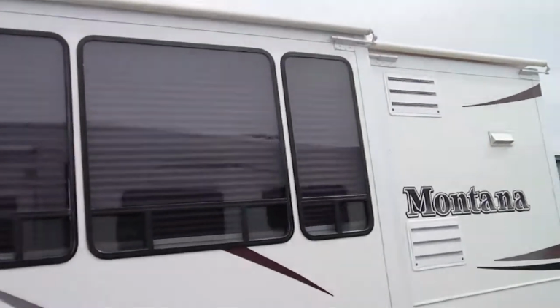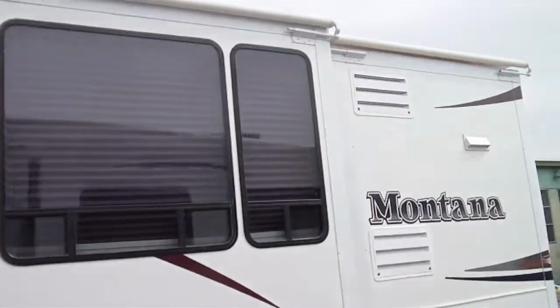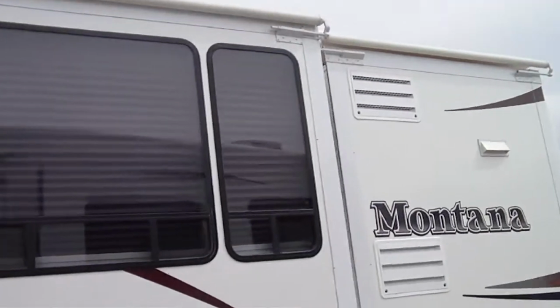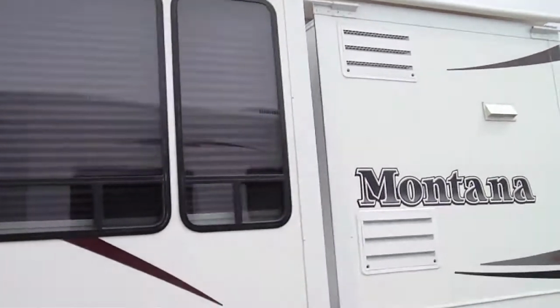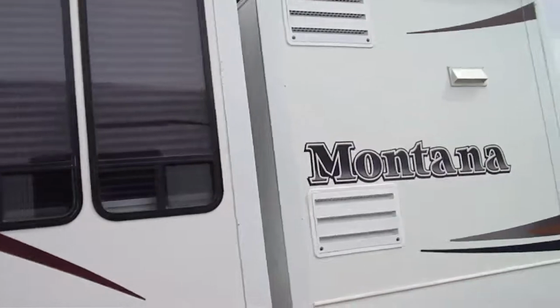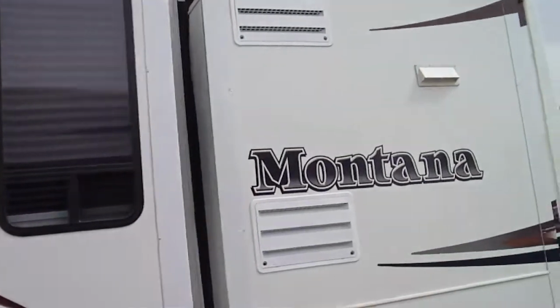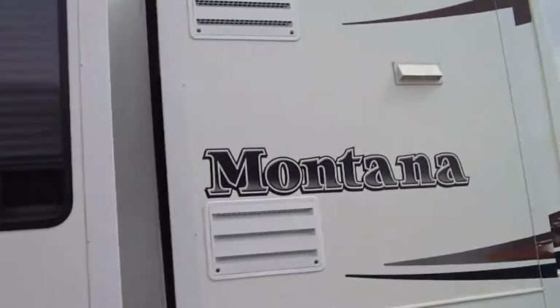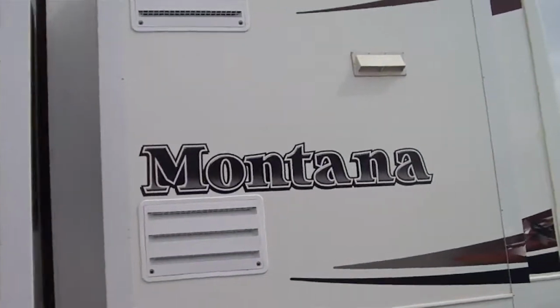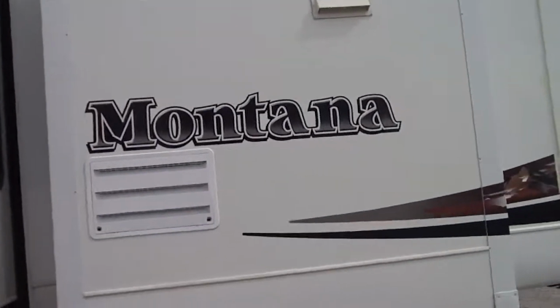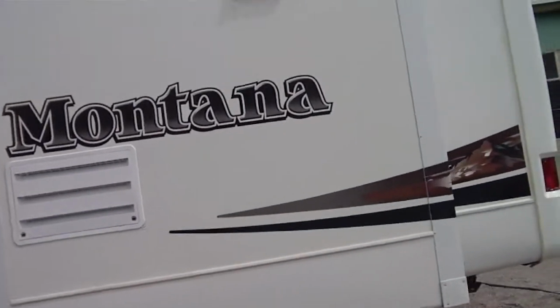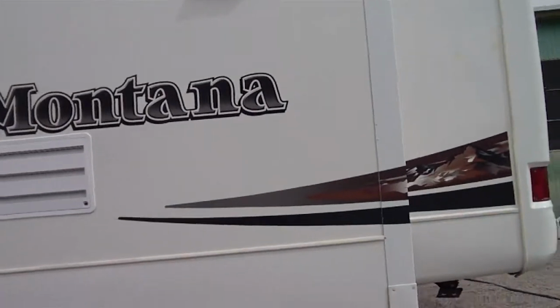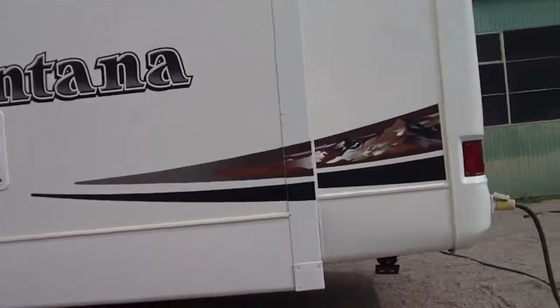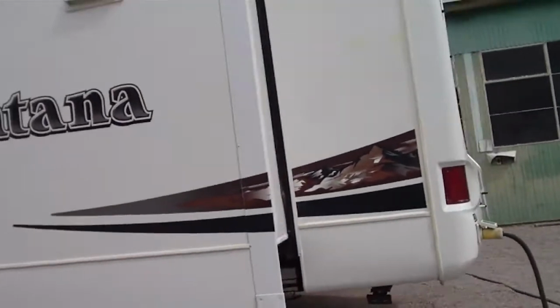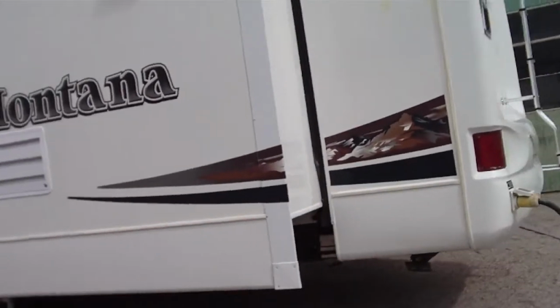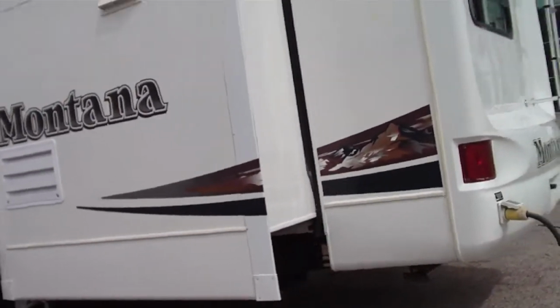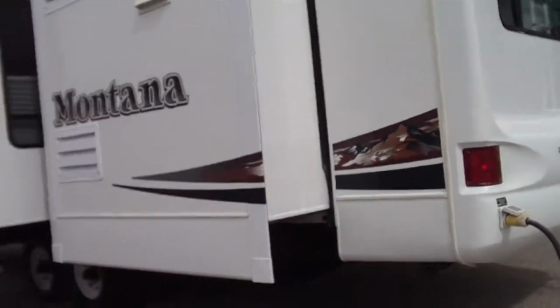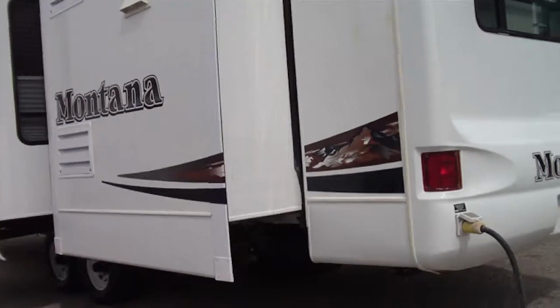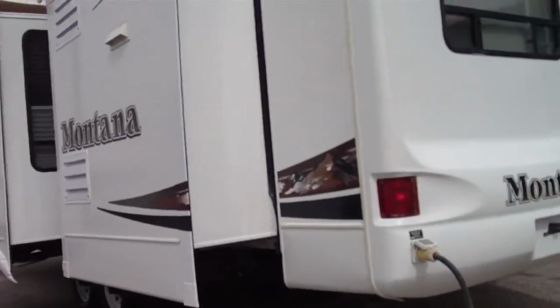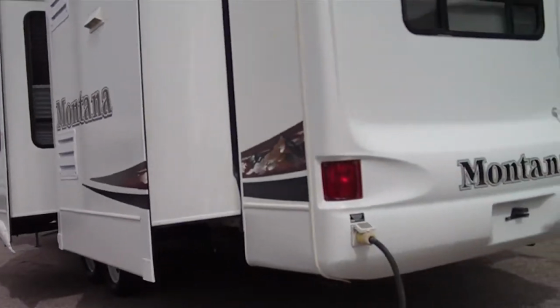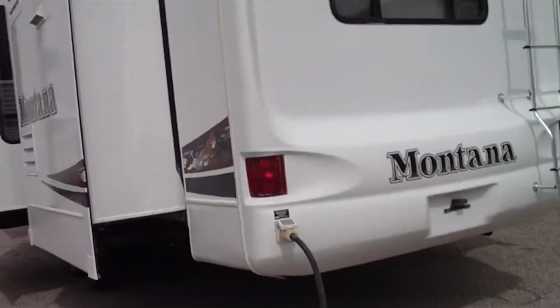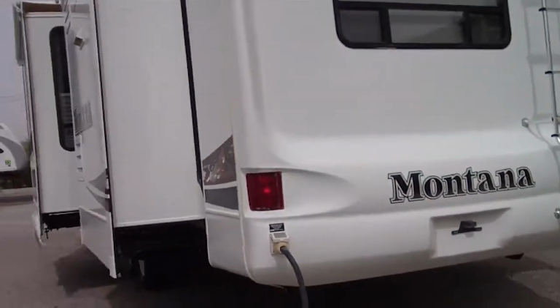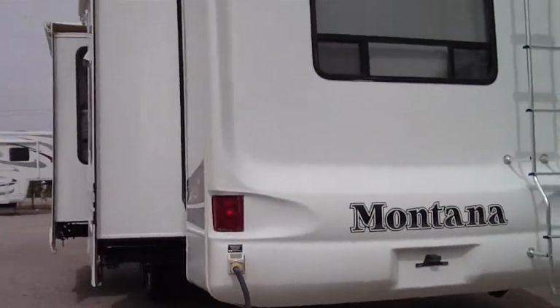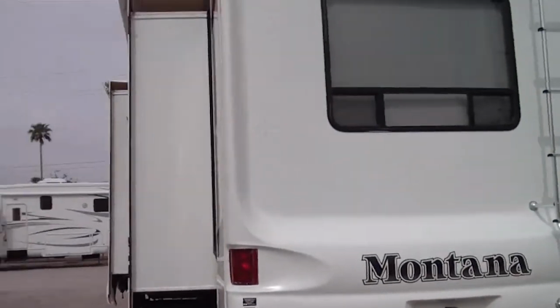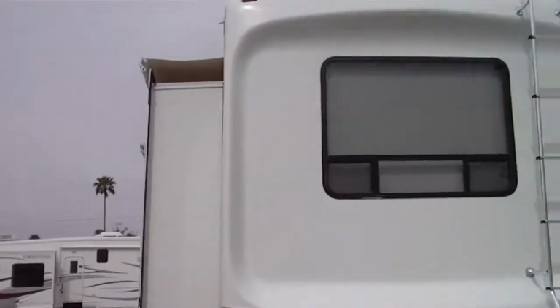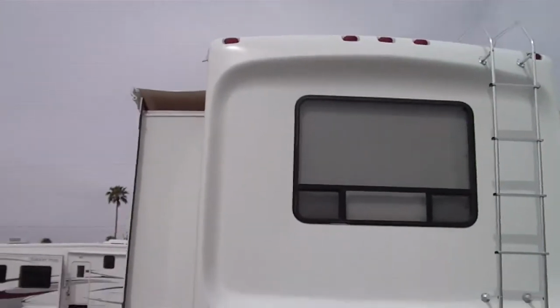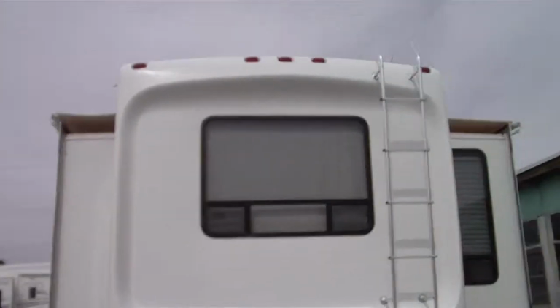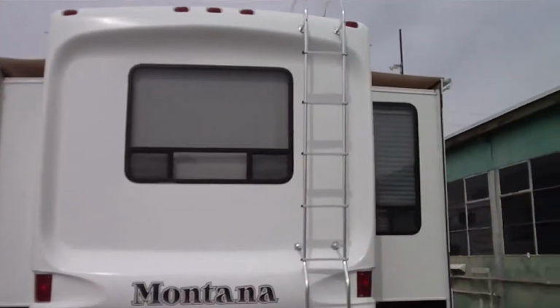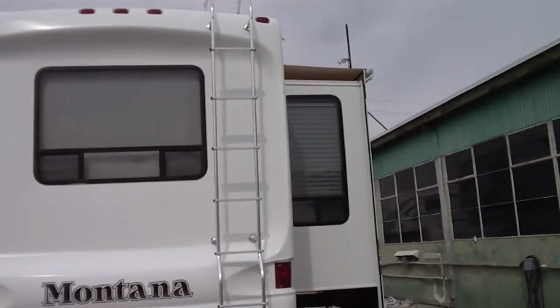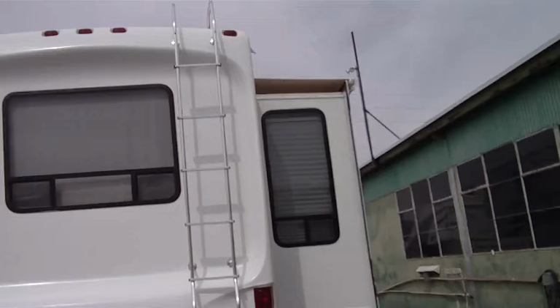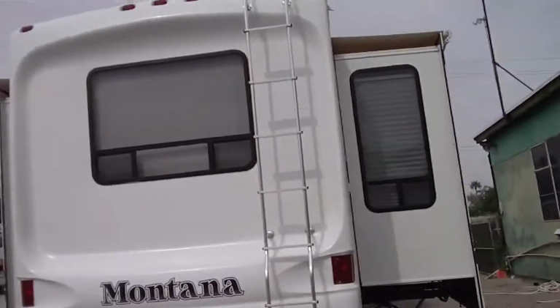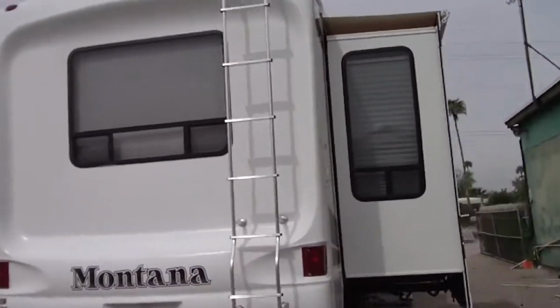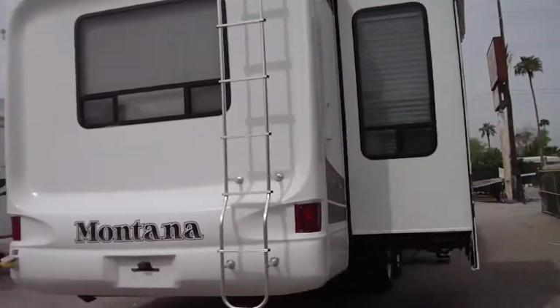It has the slide out awnings over it. It's 50 amp power service. It has a microwave convection oven in it, and it has dual air conditioning.